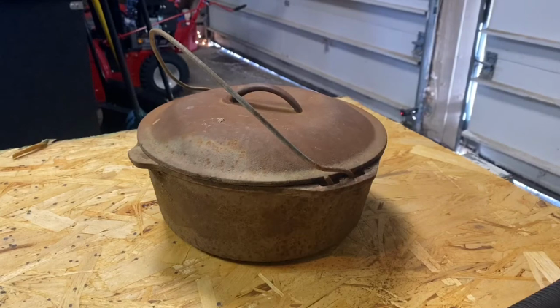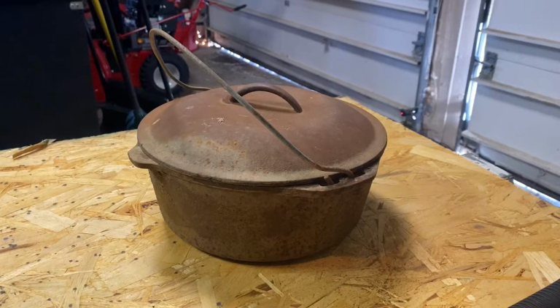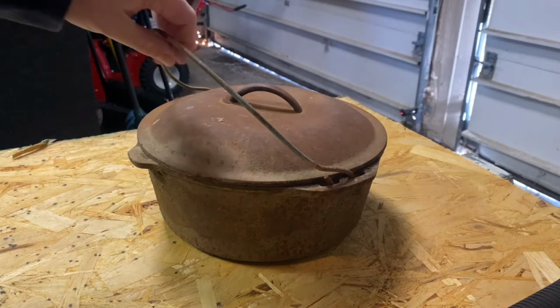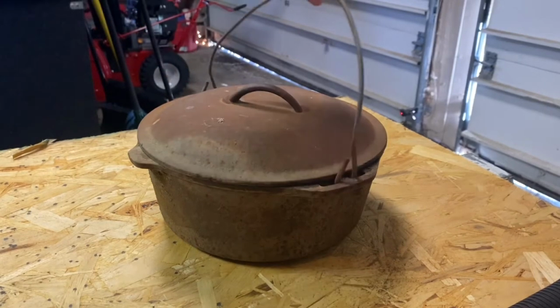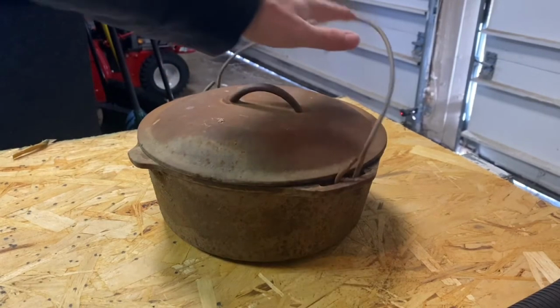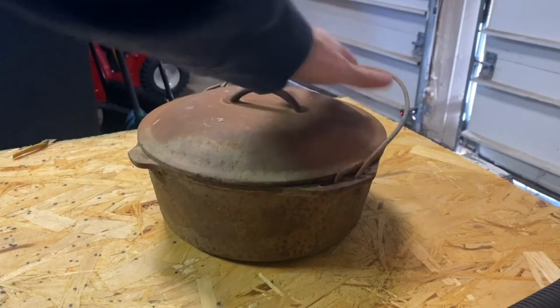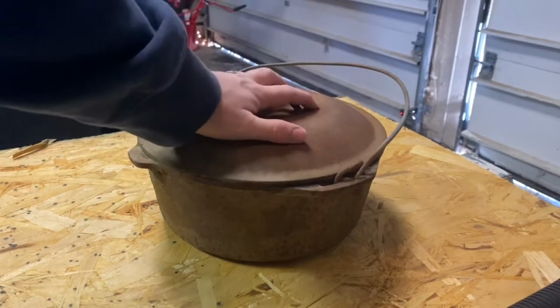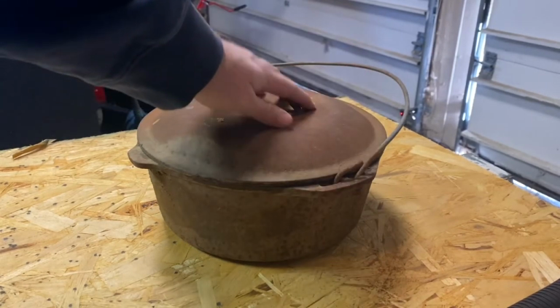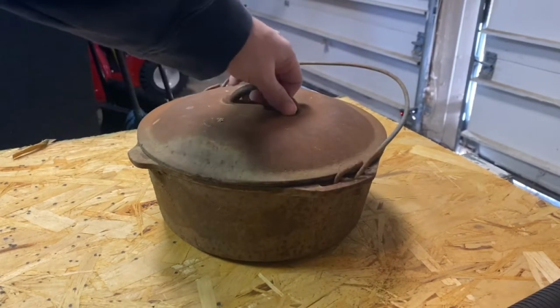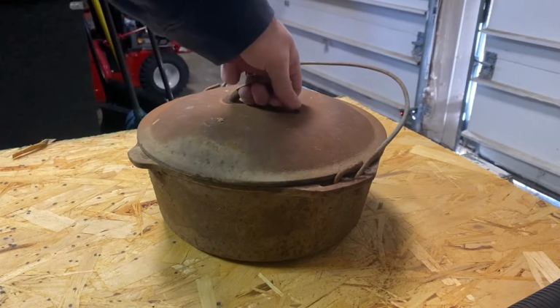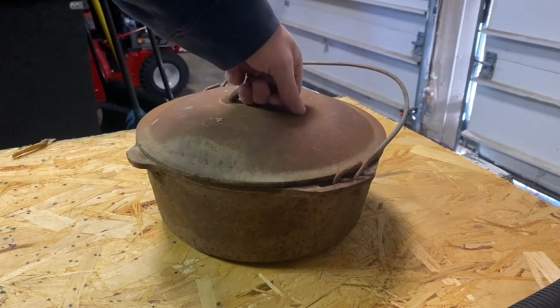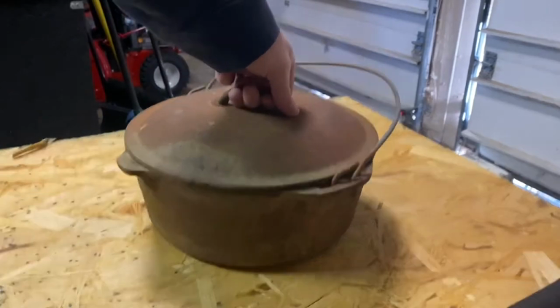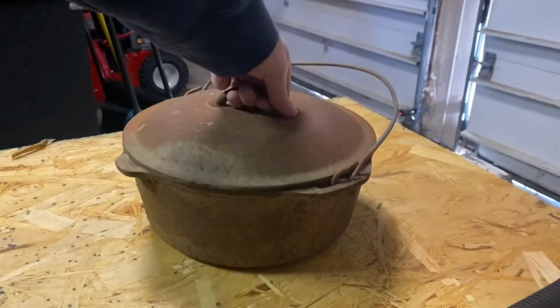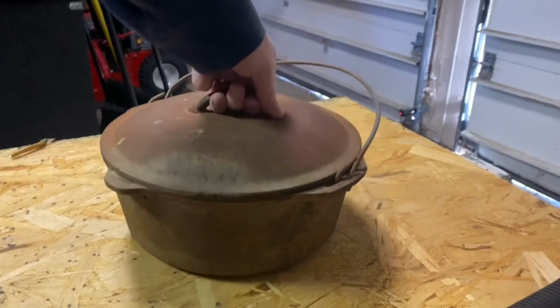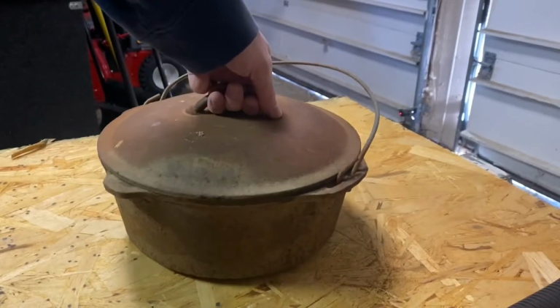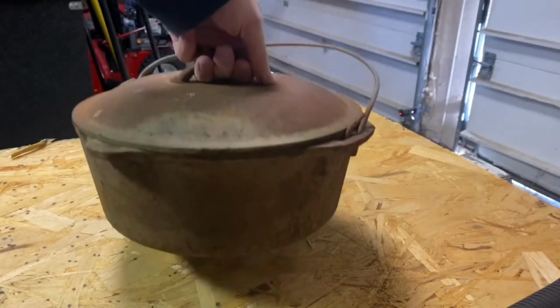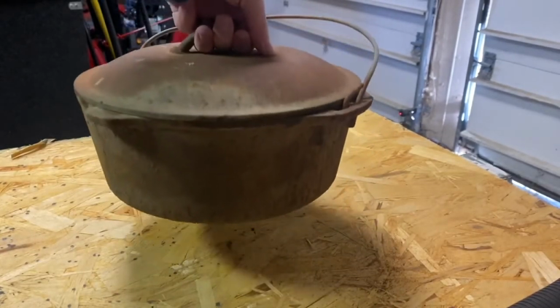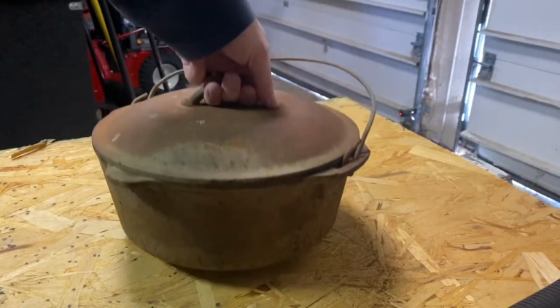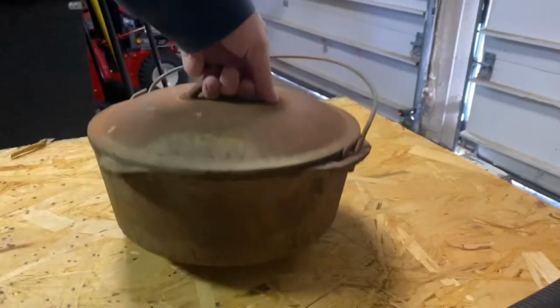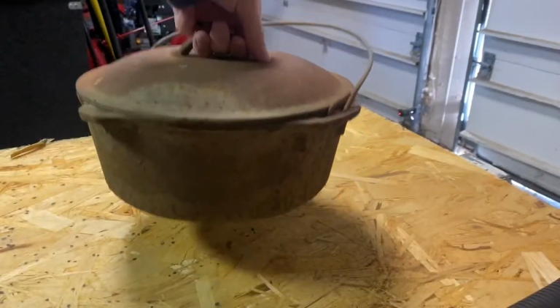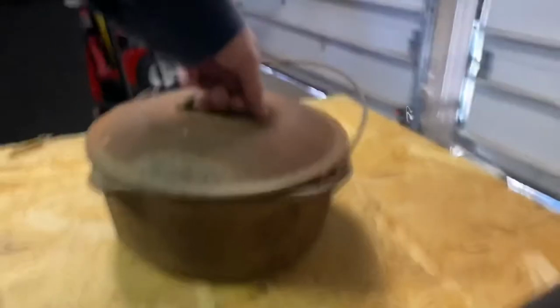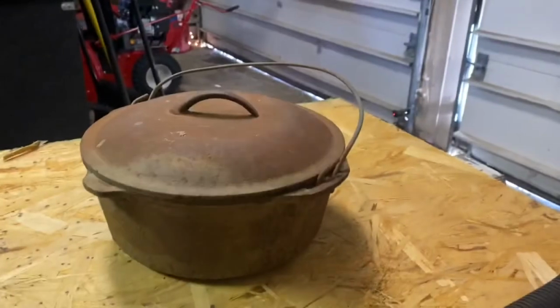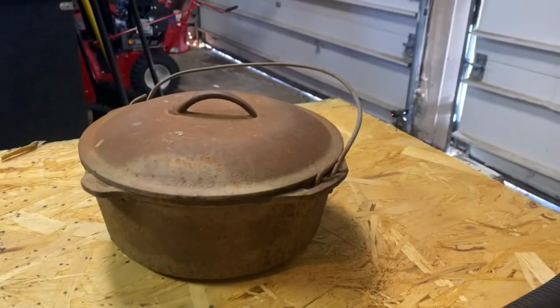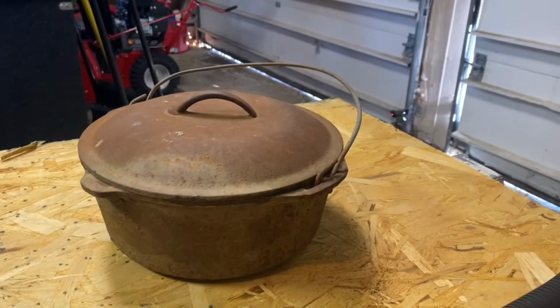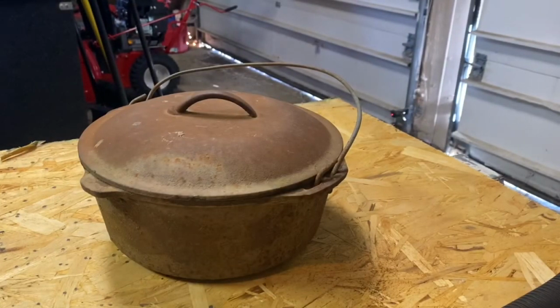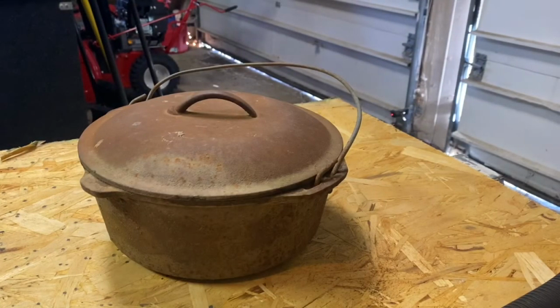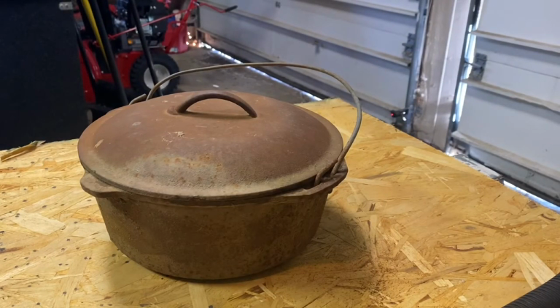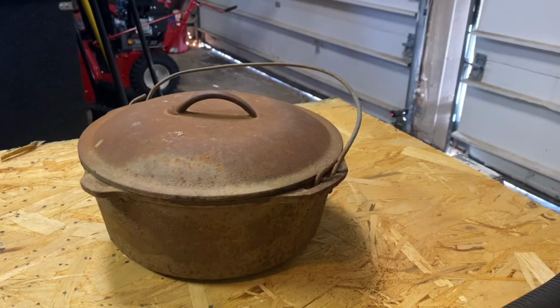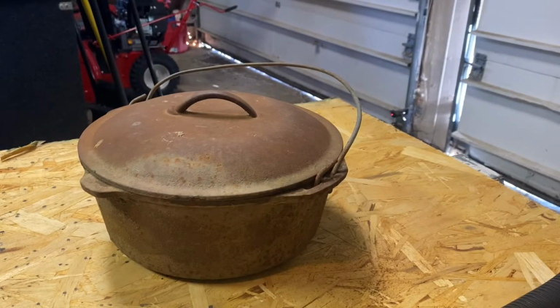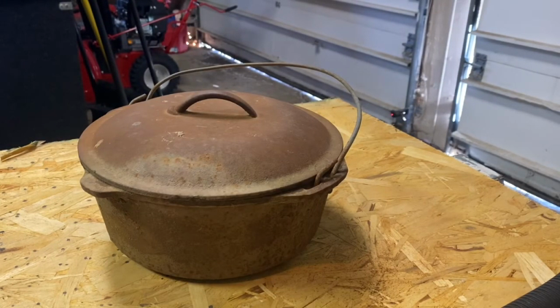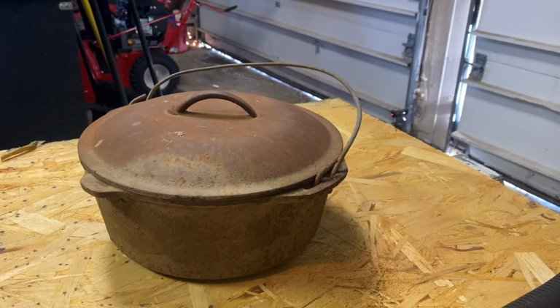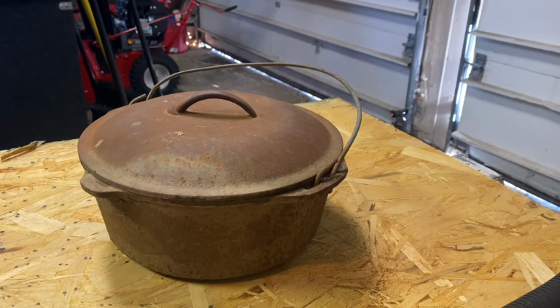A buddy gave me this cast iron dutch oven and as you can see it's pretty rusty — it was sitting outside for a long time. You can even pick it up by the lid and it's all rusted. We need to clean that up and re-season it to get it ready for our camping season.